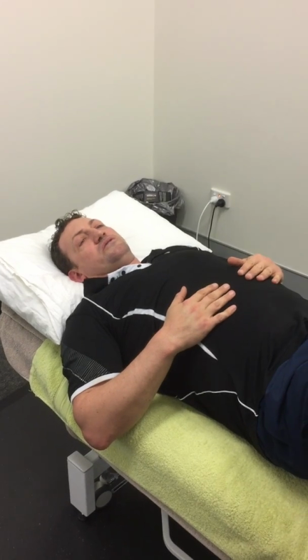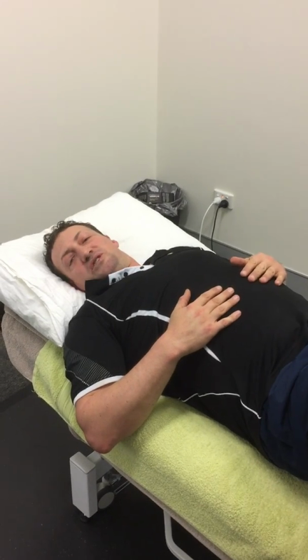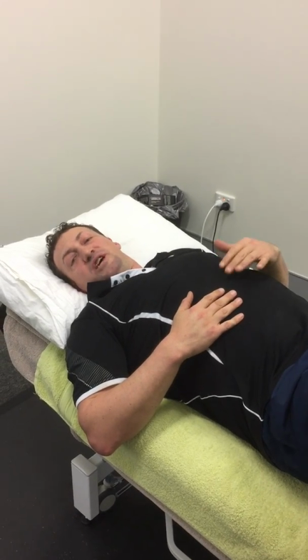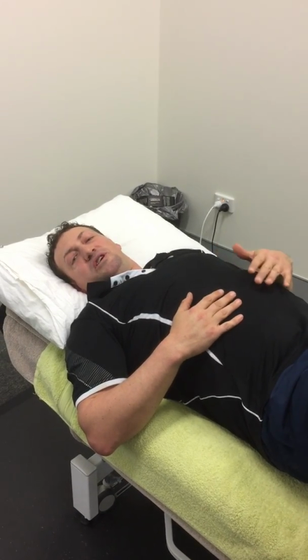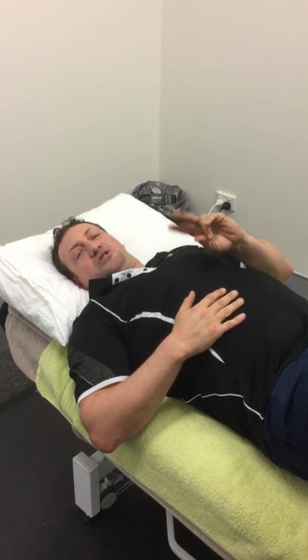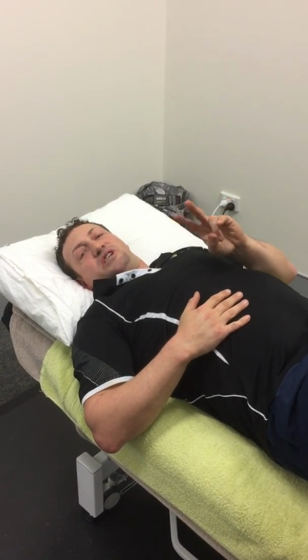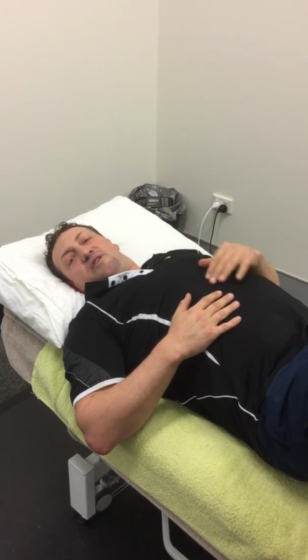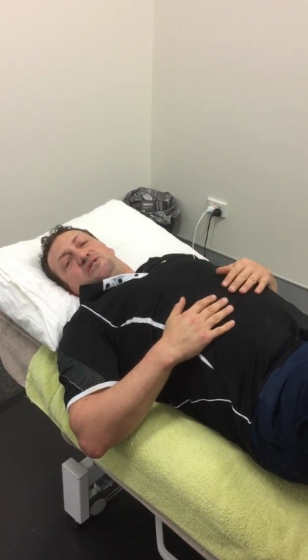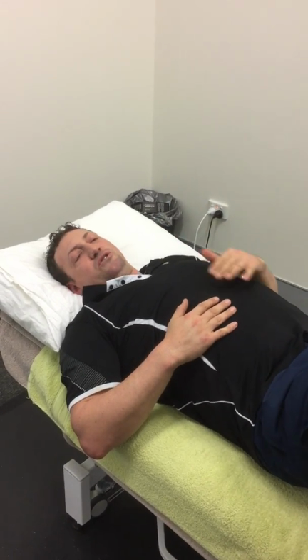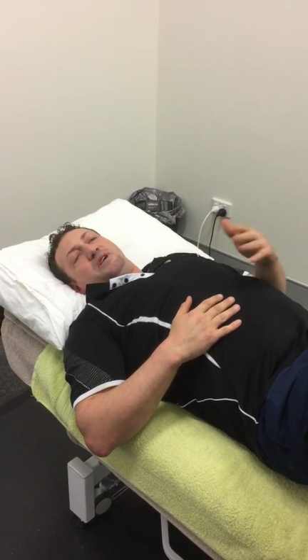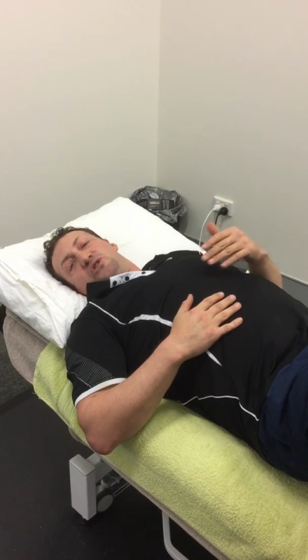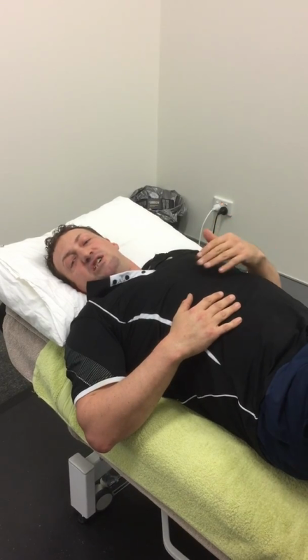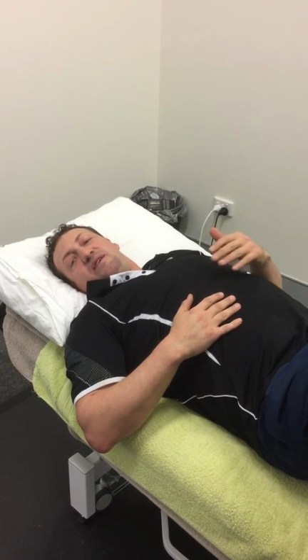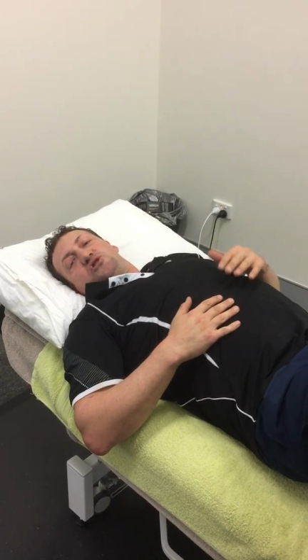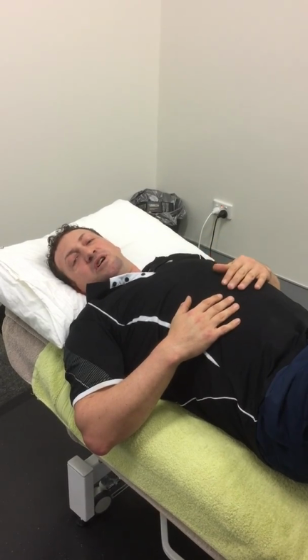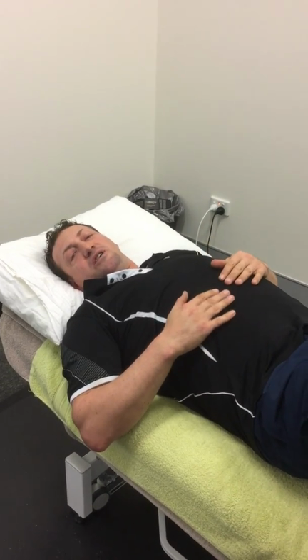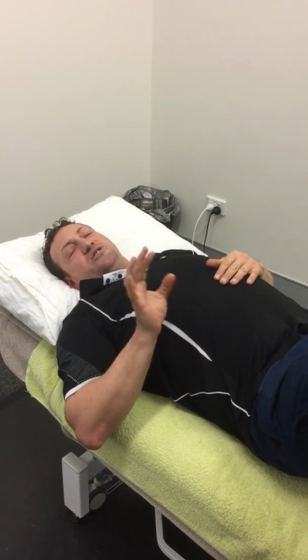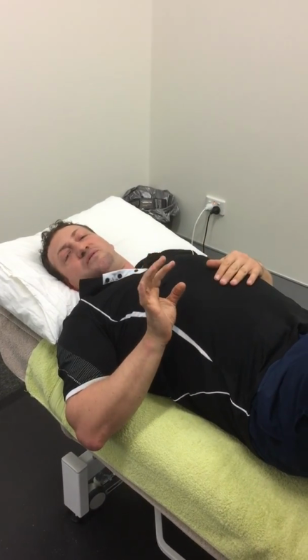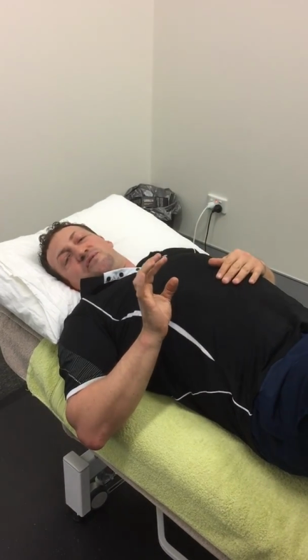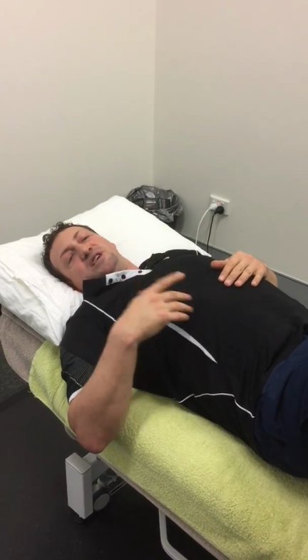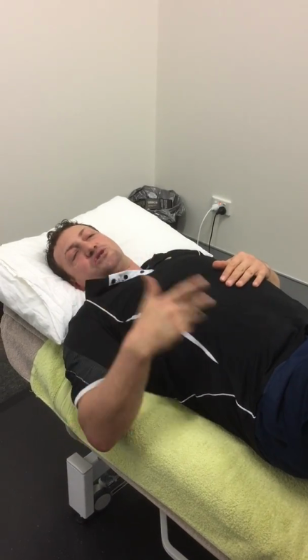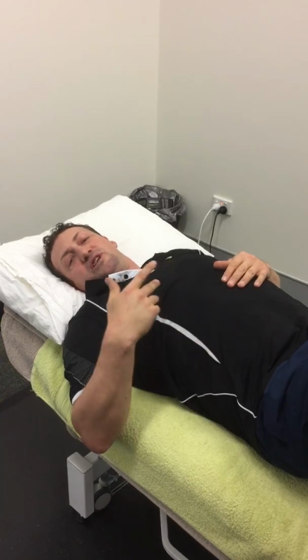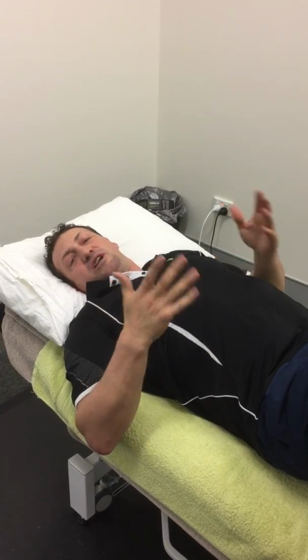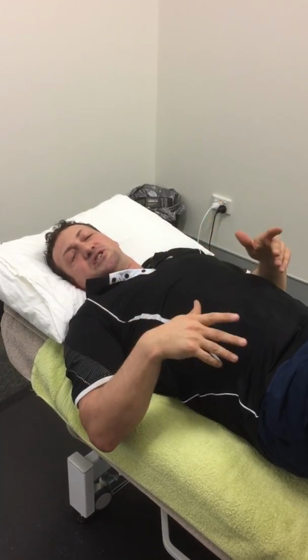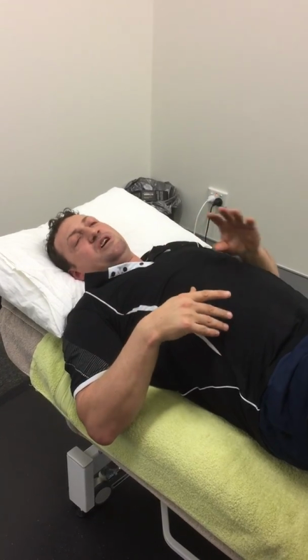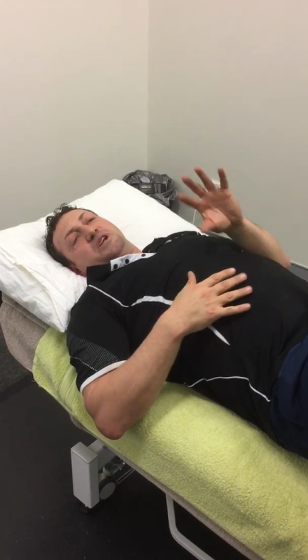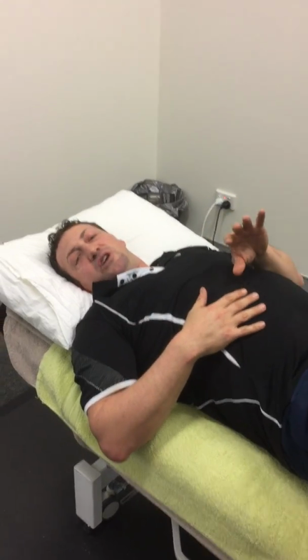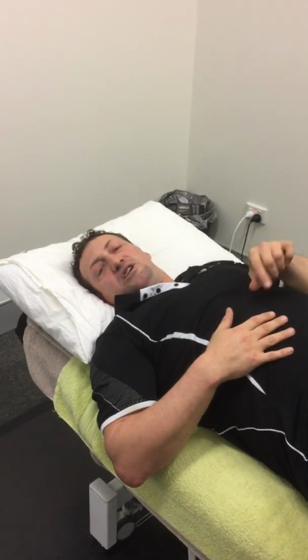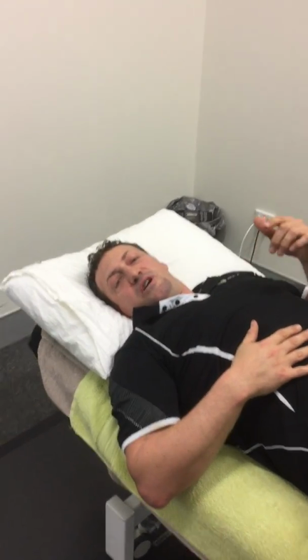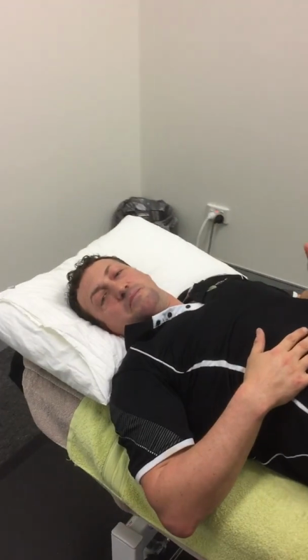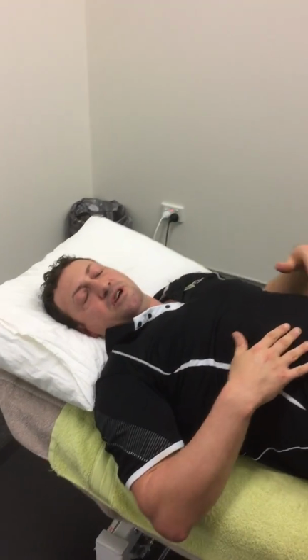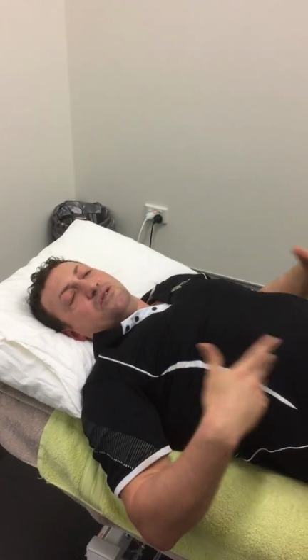This is for deep breathing — you do this twice a day for five minutes until you can do the five minutes continuously without having to stop. The way to test if your body has understood and integrated this into the system is when you do it at night and wake up in the morning you're still breathing diaphragmatically.